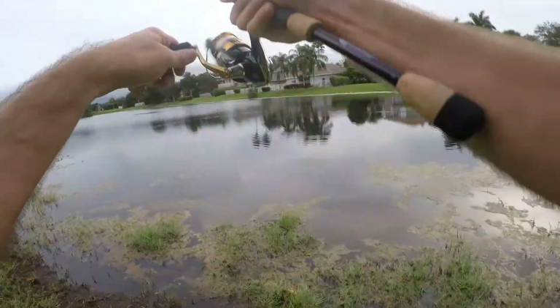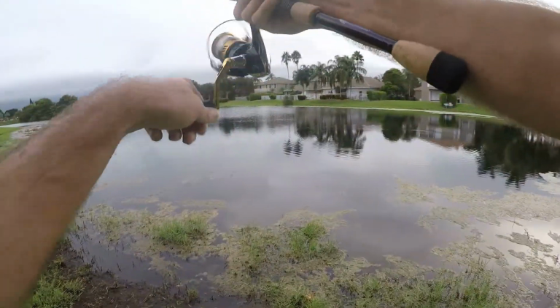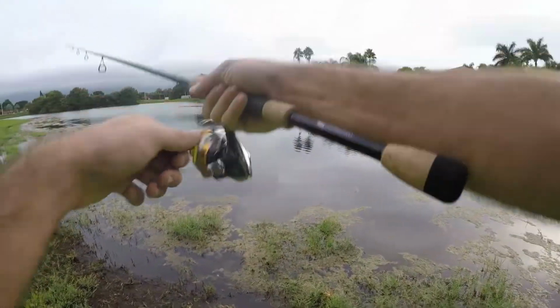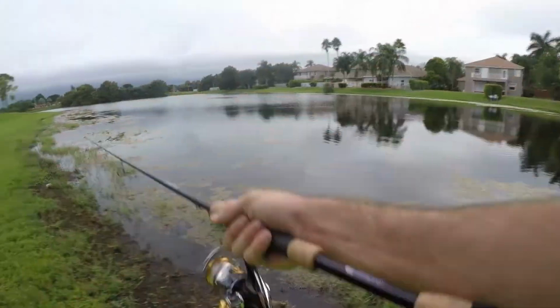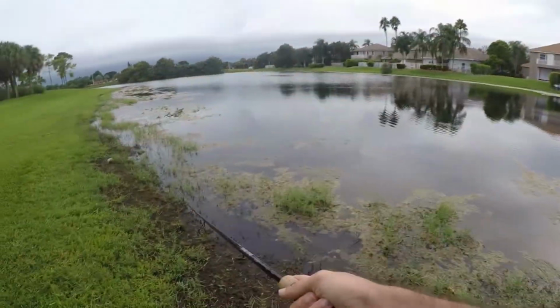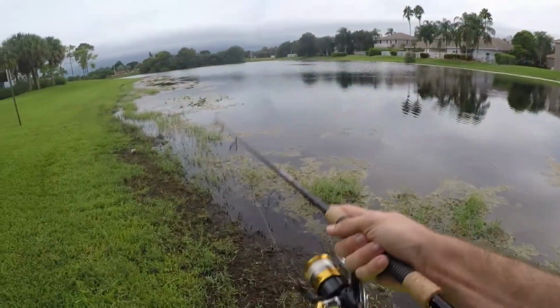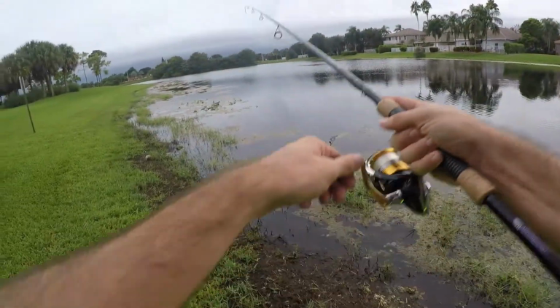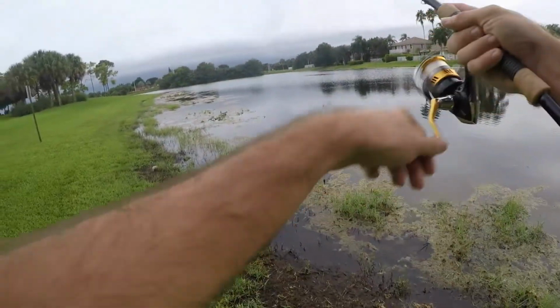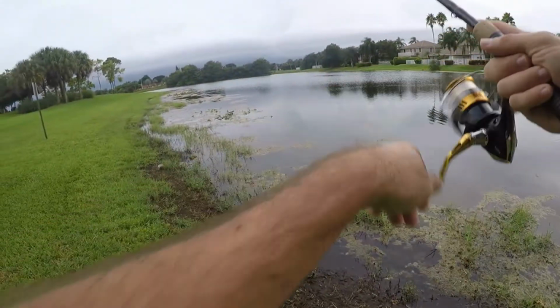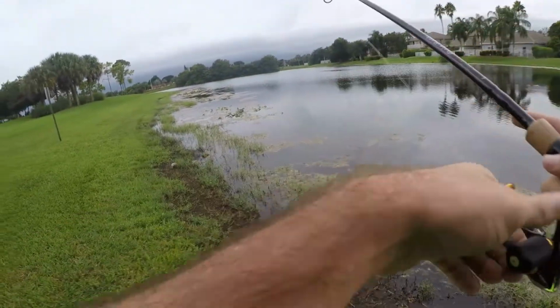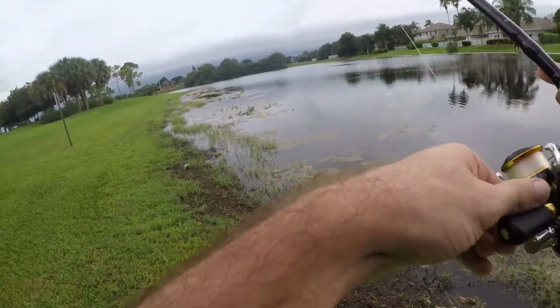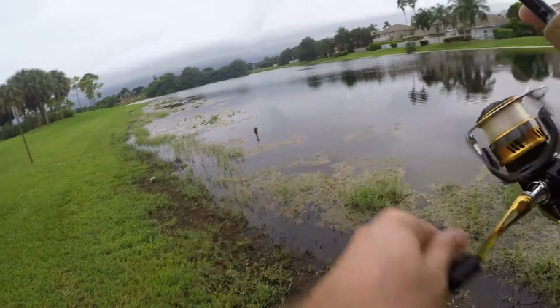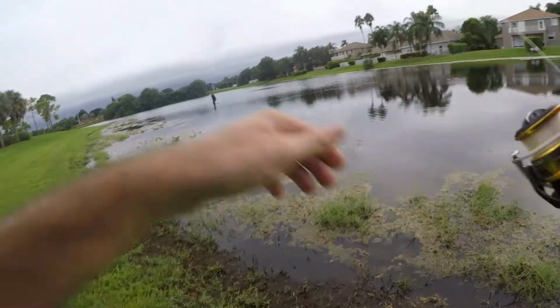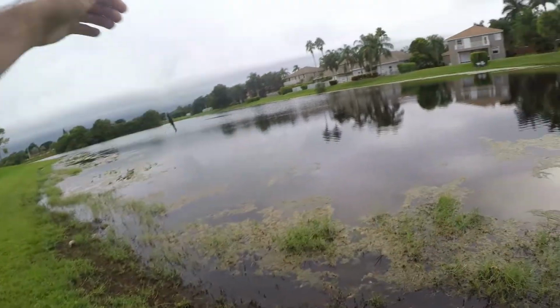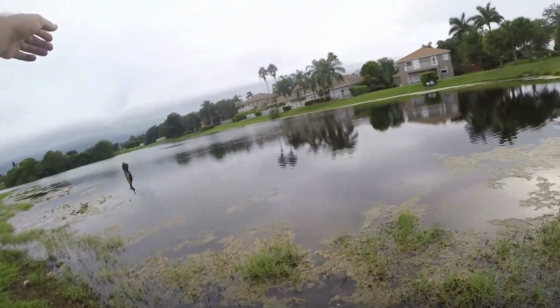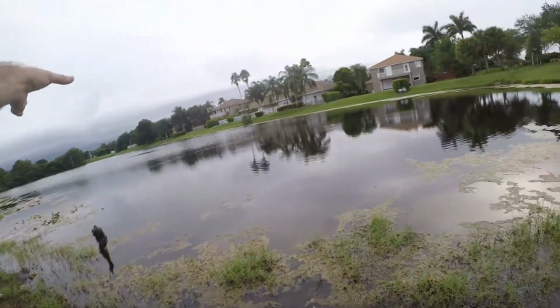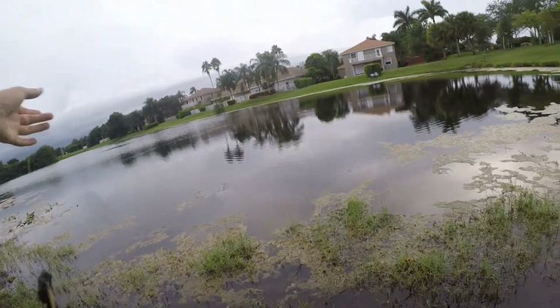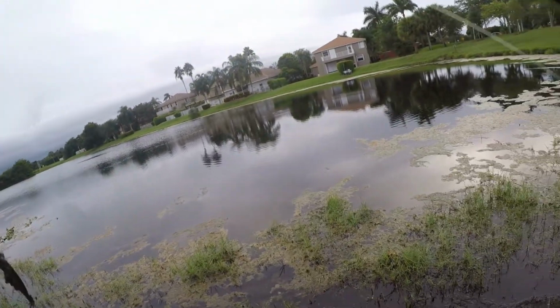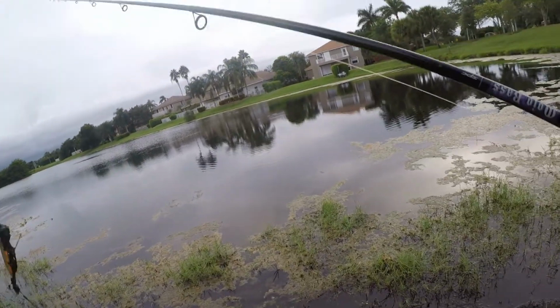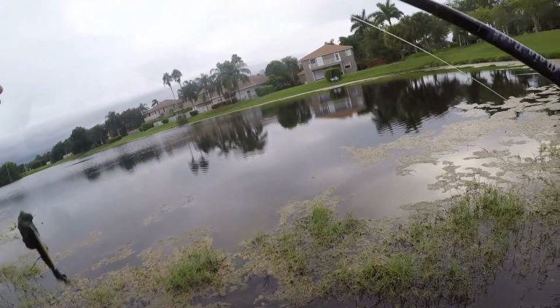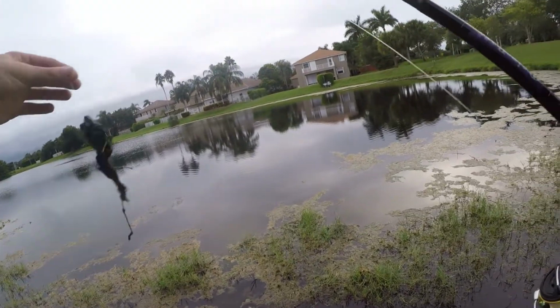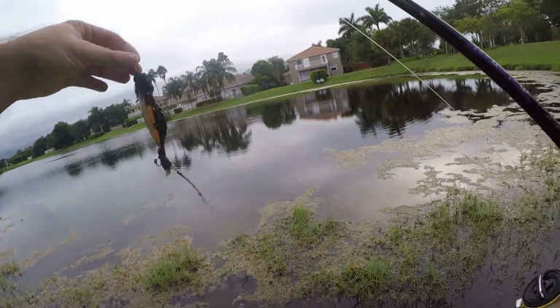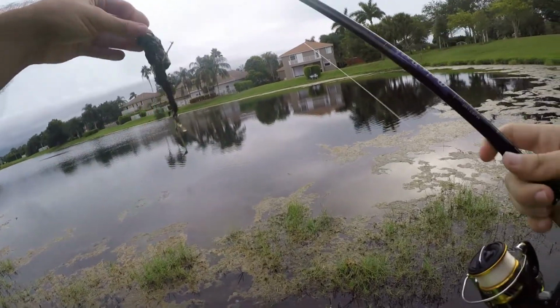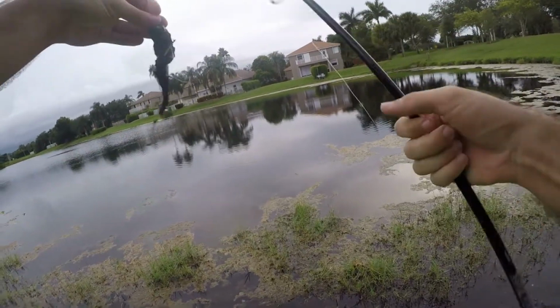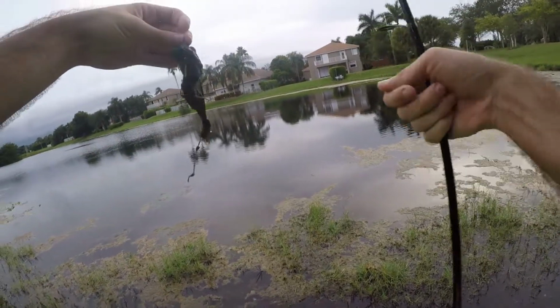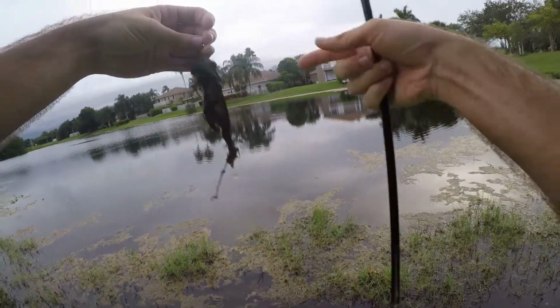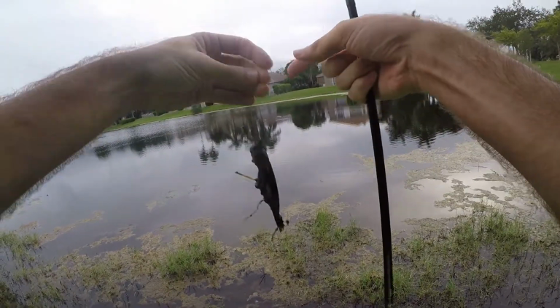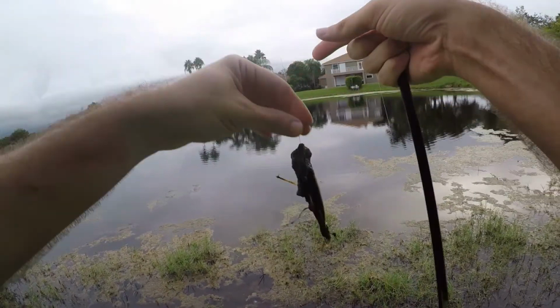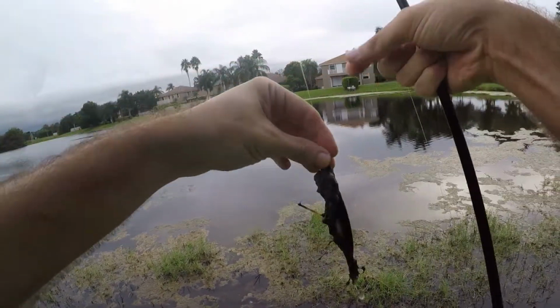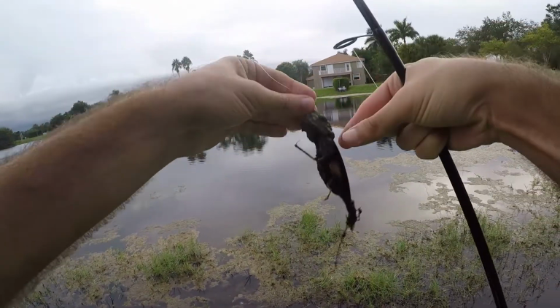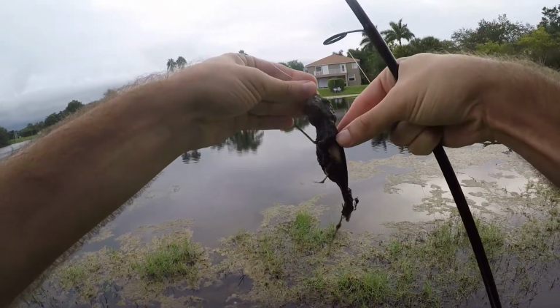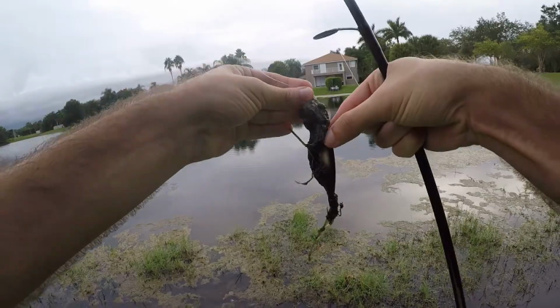Oh, that was another hit. Missing a couple here today — that doesn't make me happy.